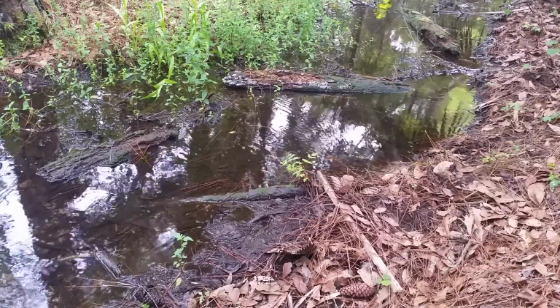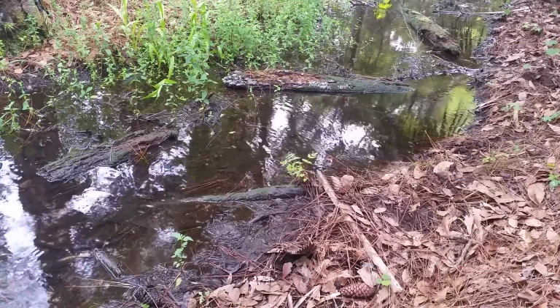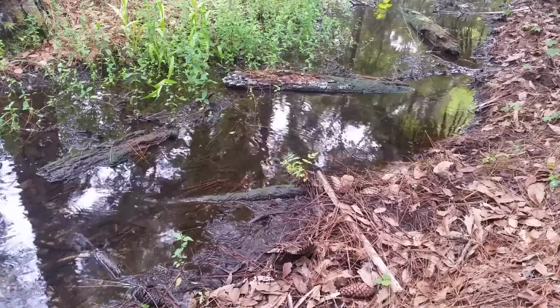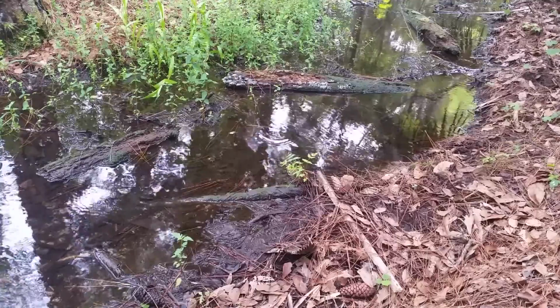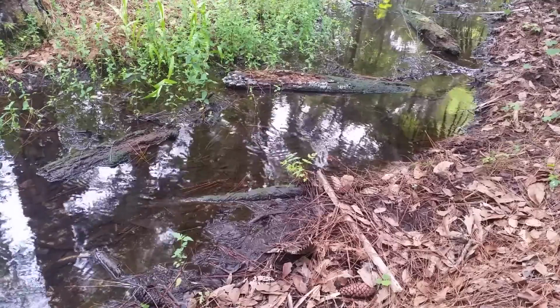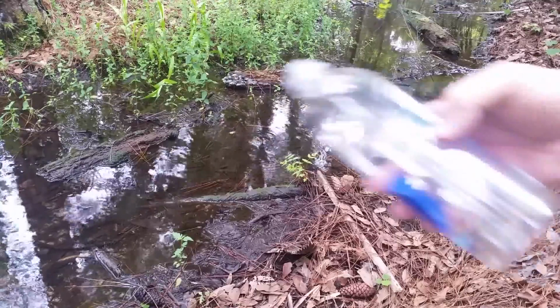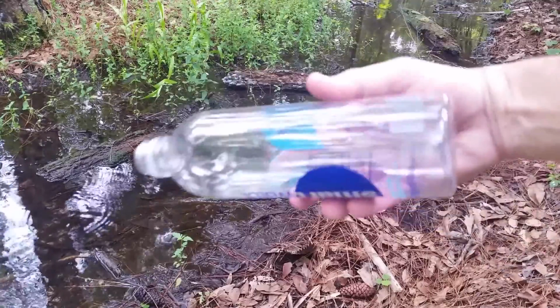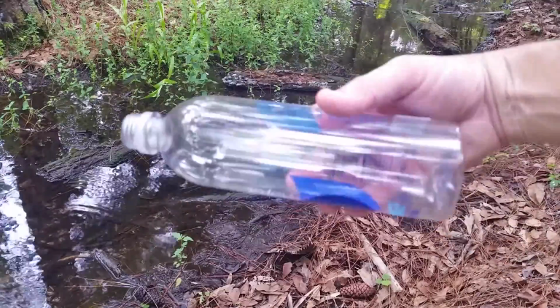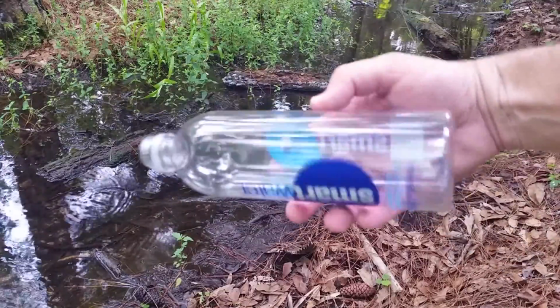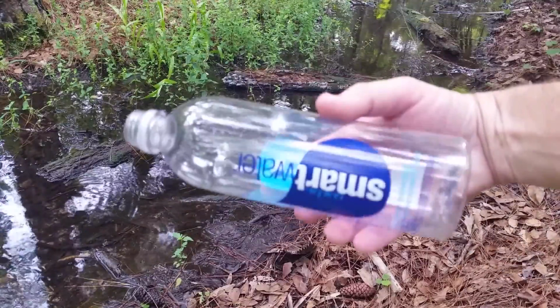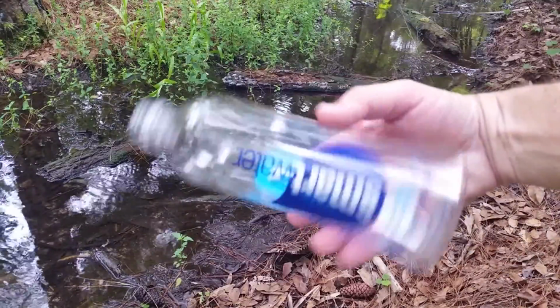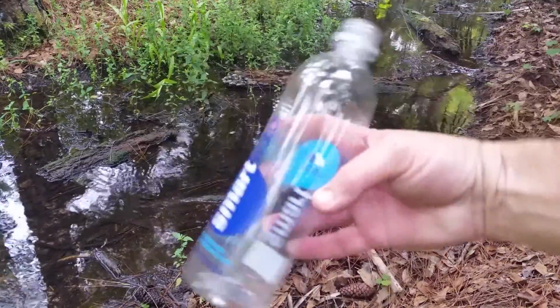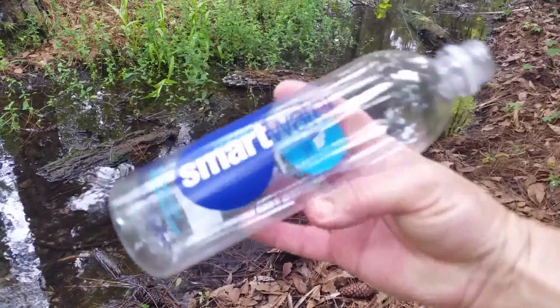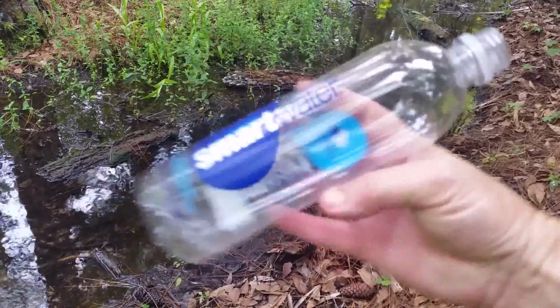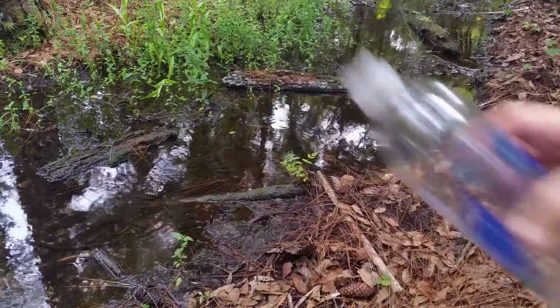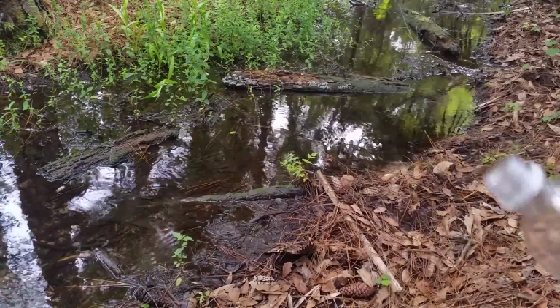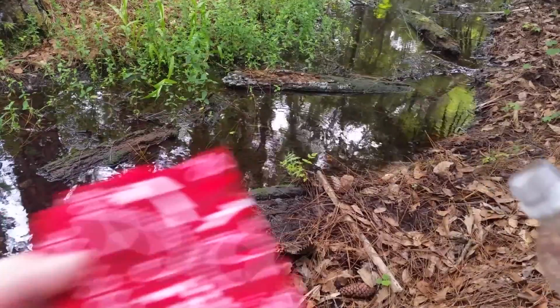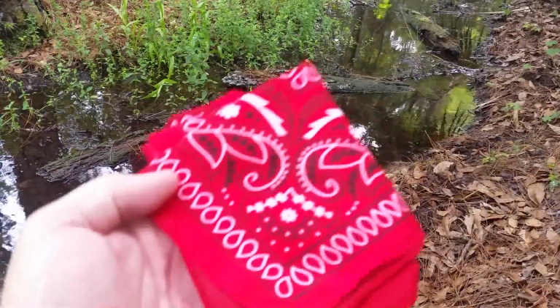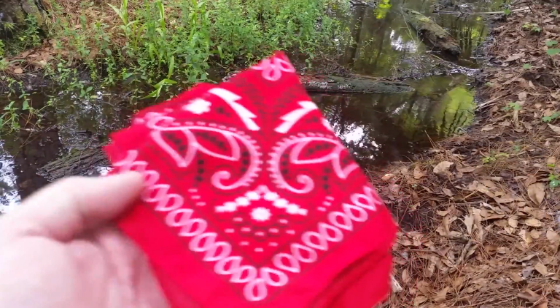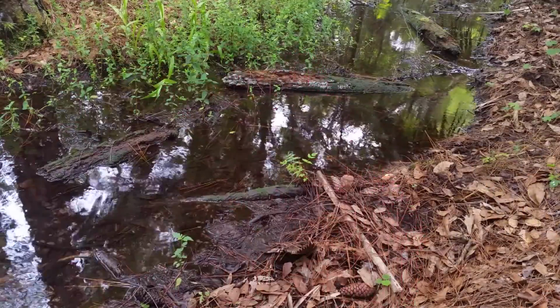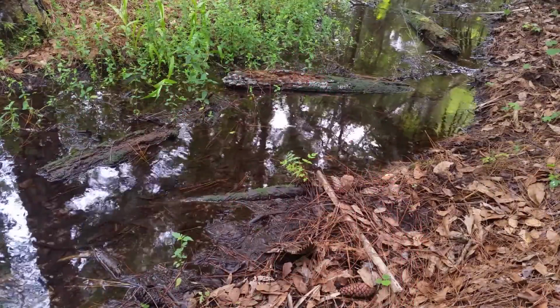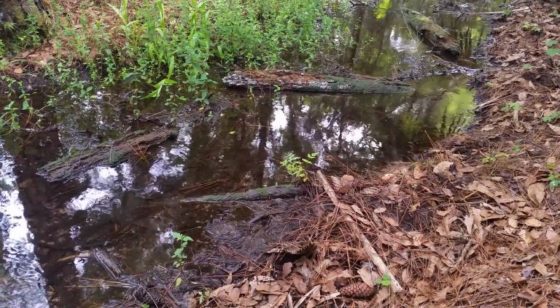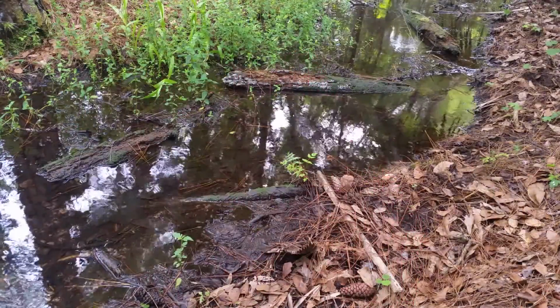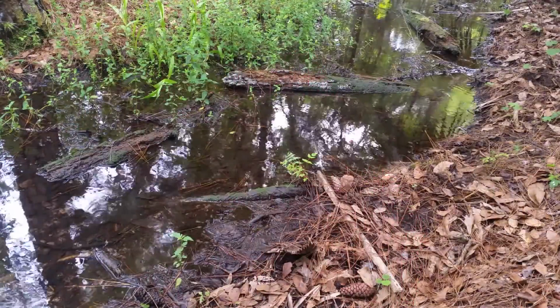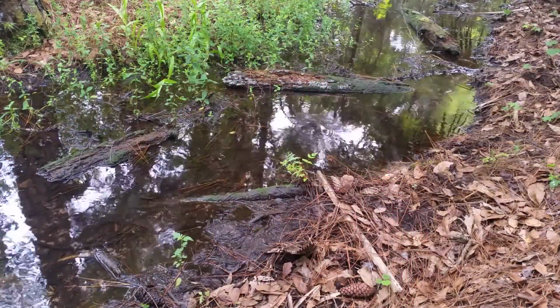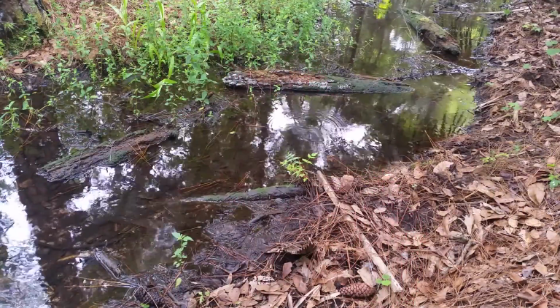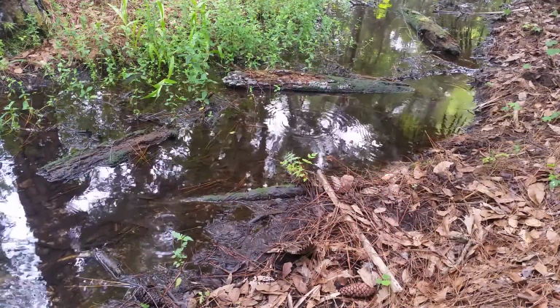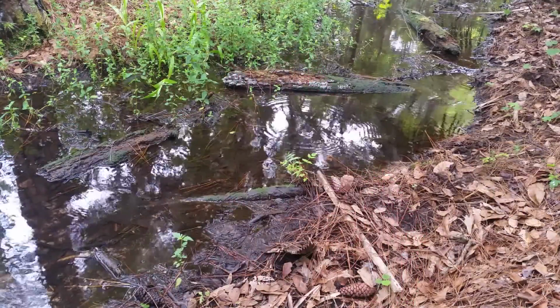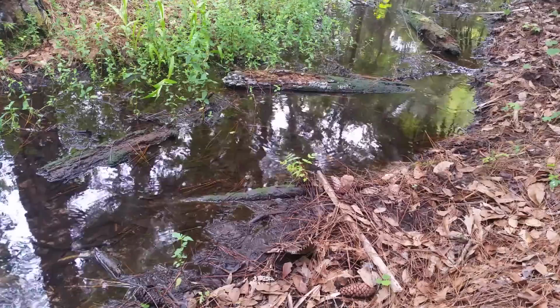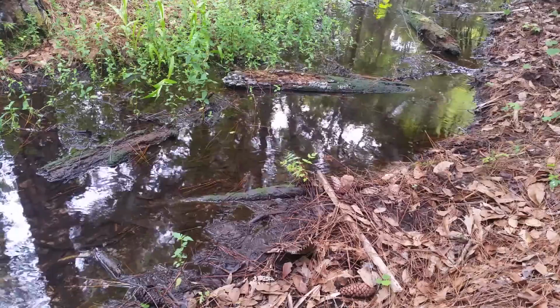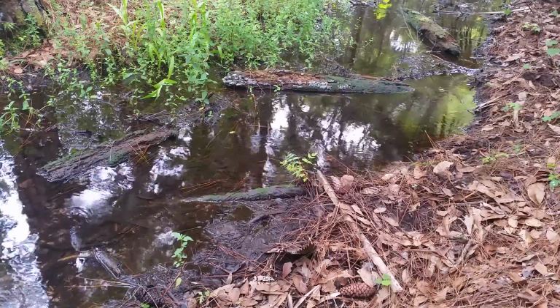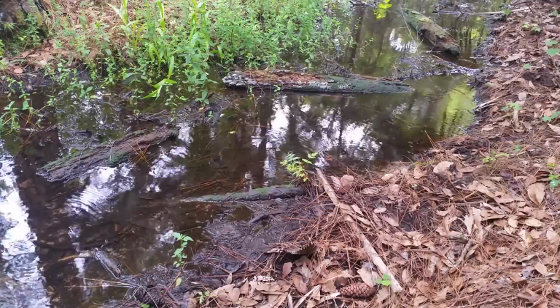So we're going to get some water there. I'm going to put it in this 700 milliliter smart water bottle and I'm going to filter it with this bandana. This is a place that's deep enough on the side finger of the creek that I can get some water.